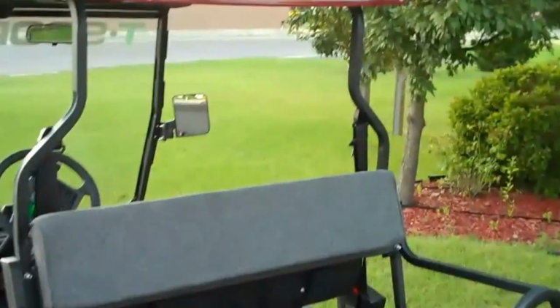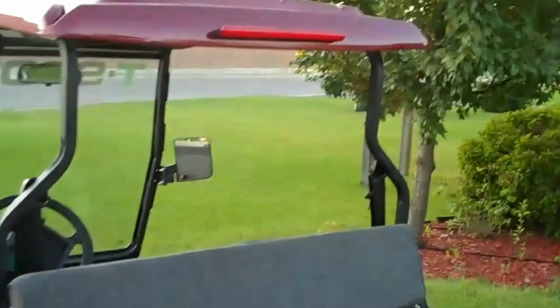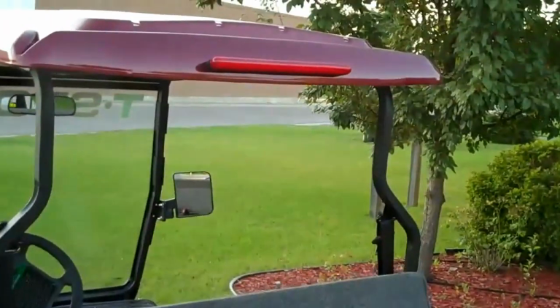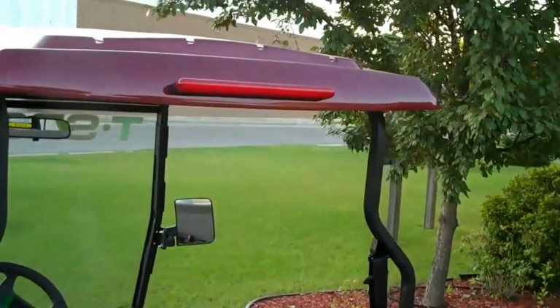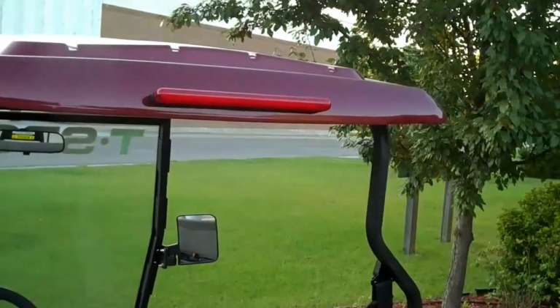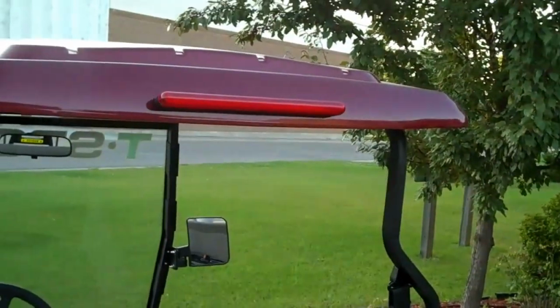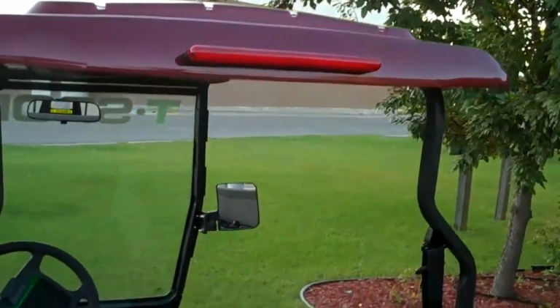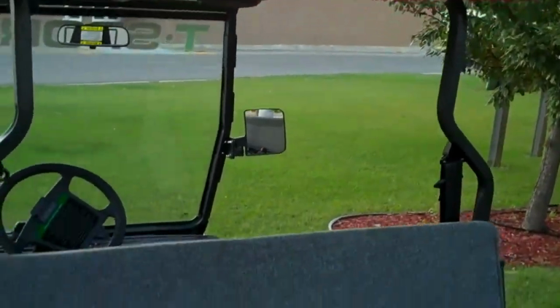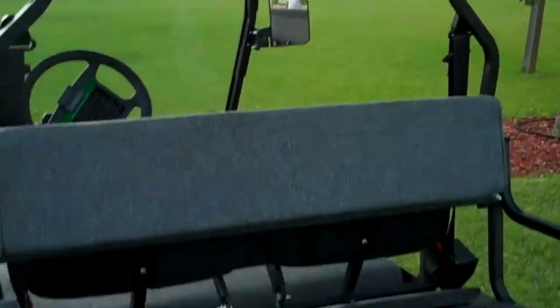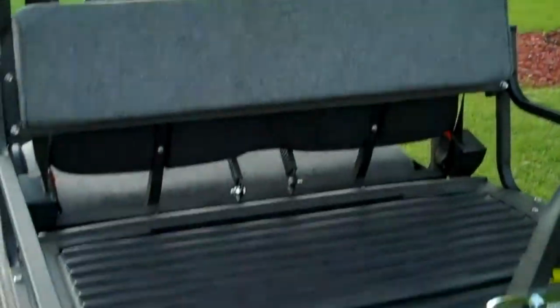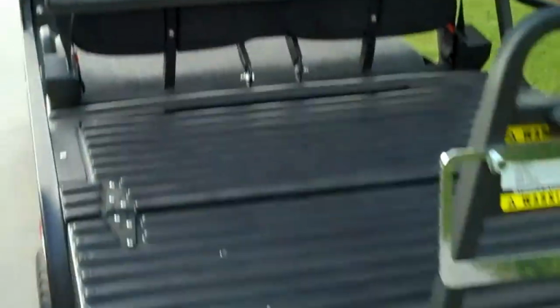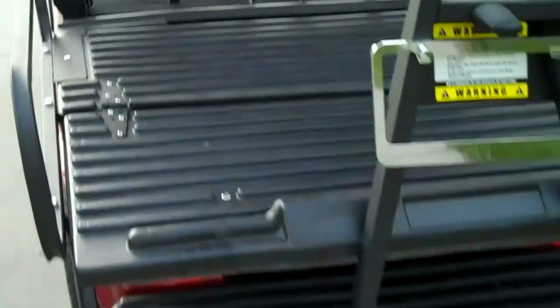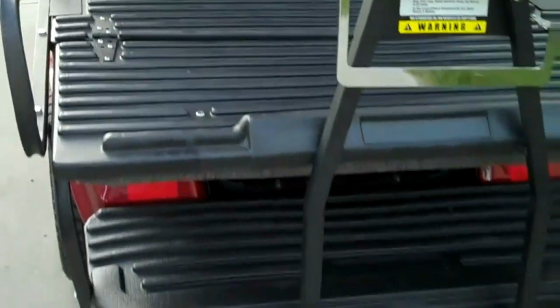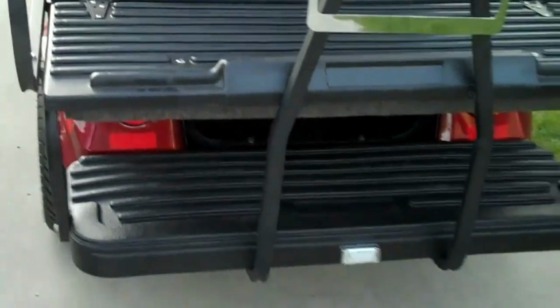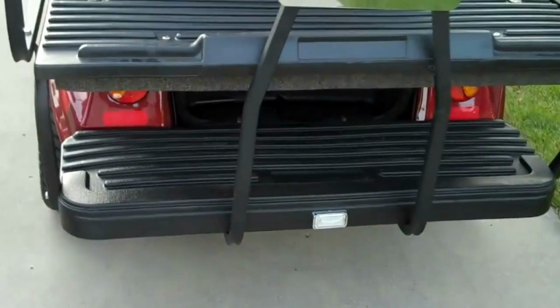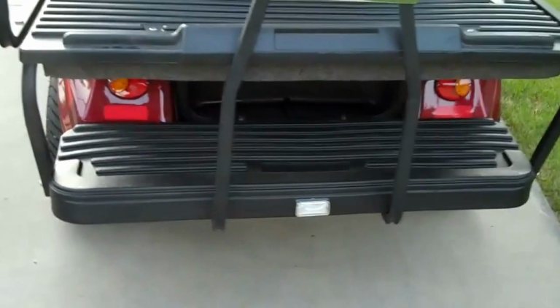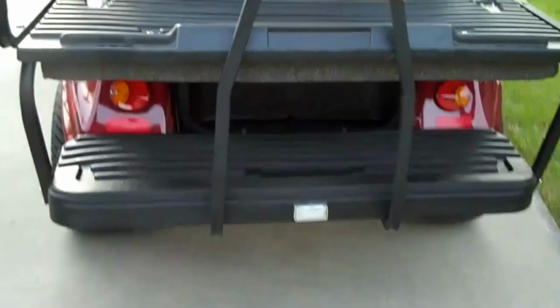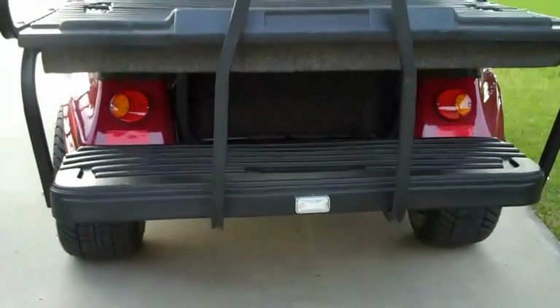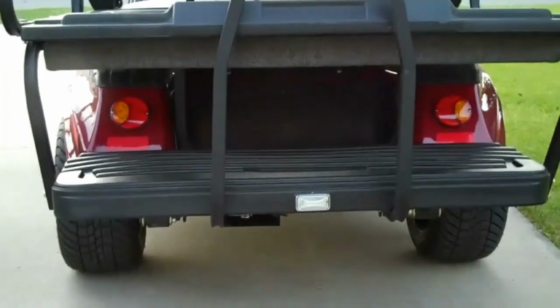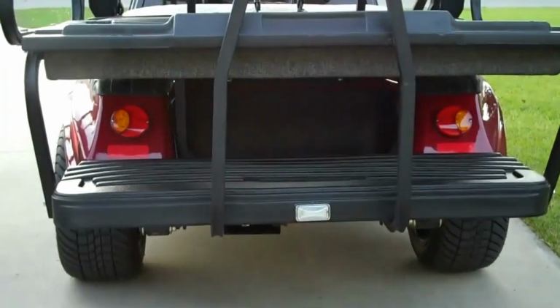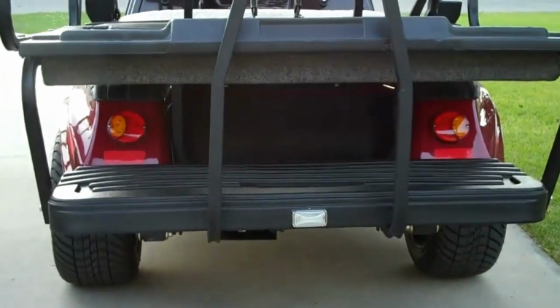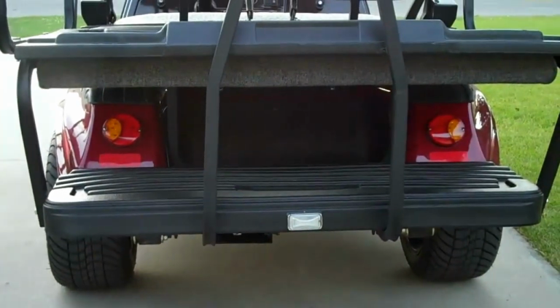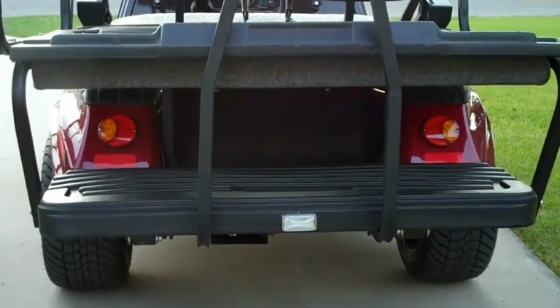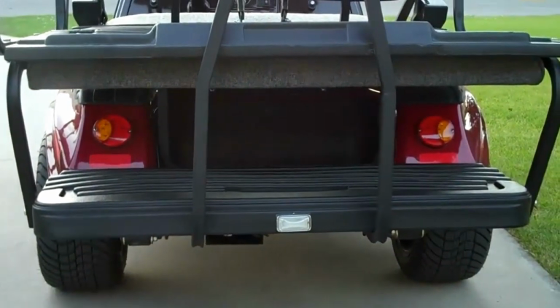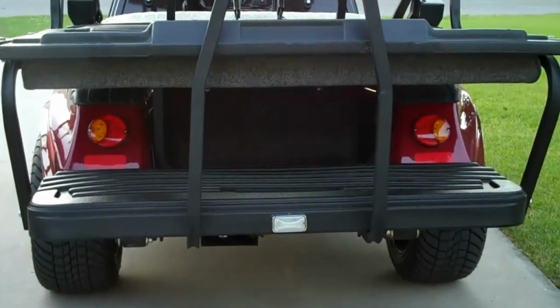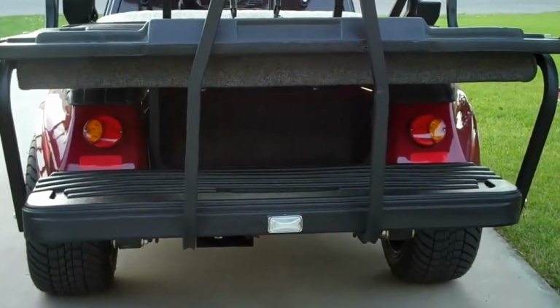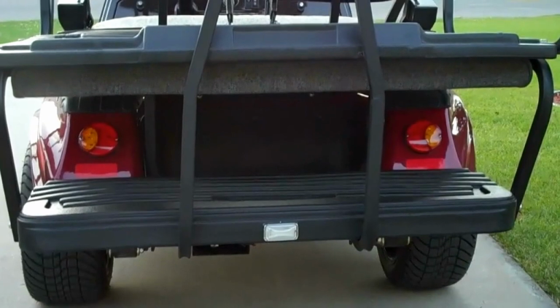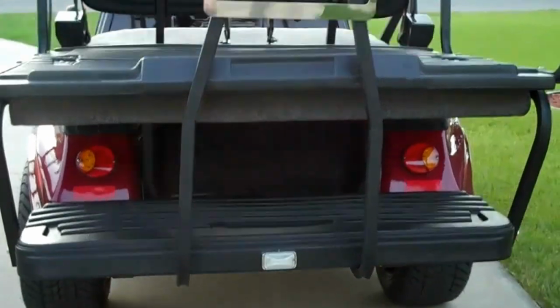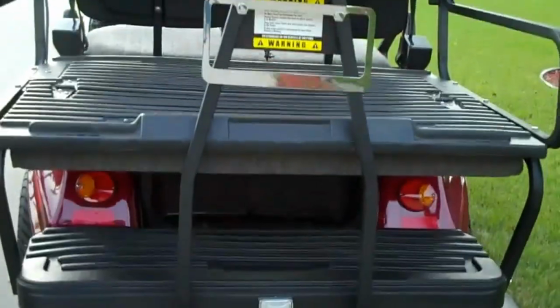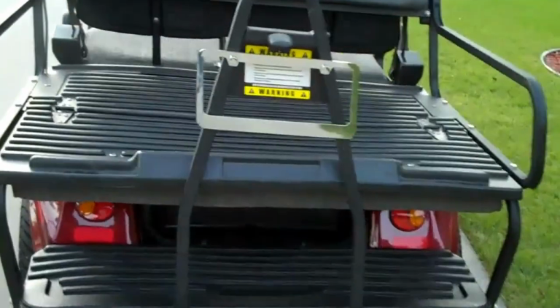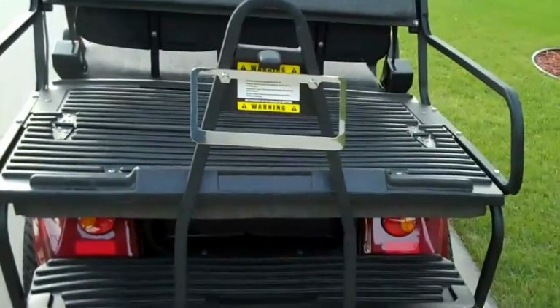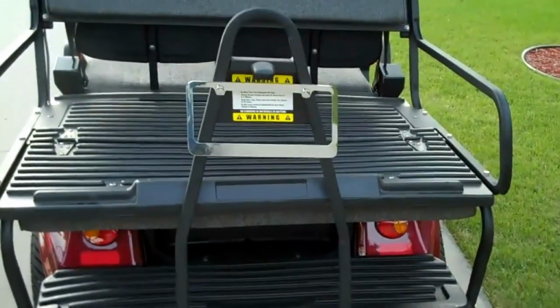Still have third brake lights, with brake lights, turn signals, backup light, and a license plate holder.